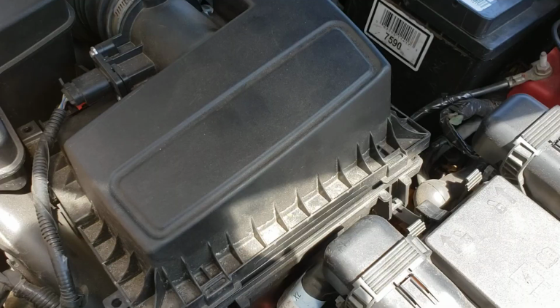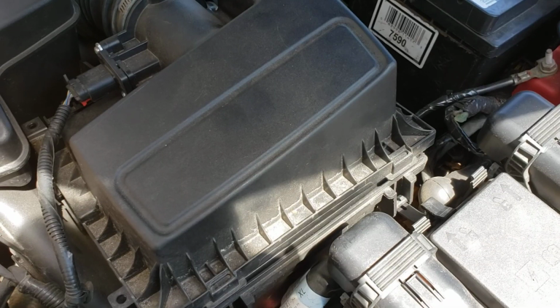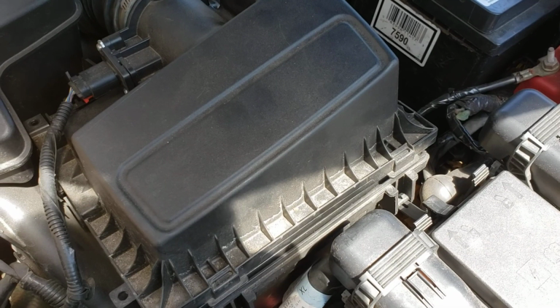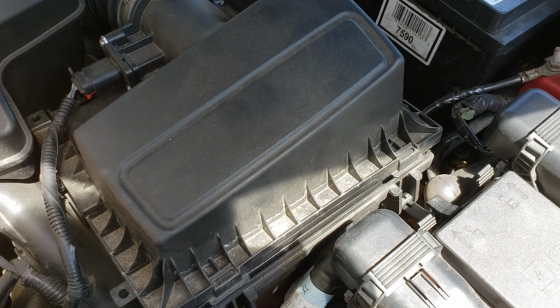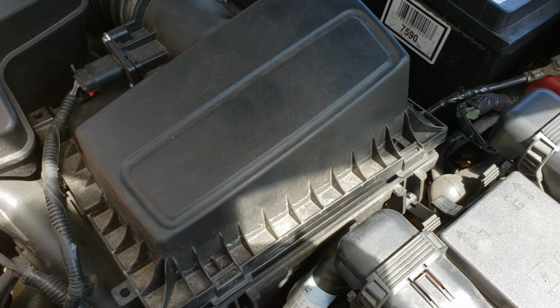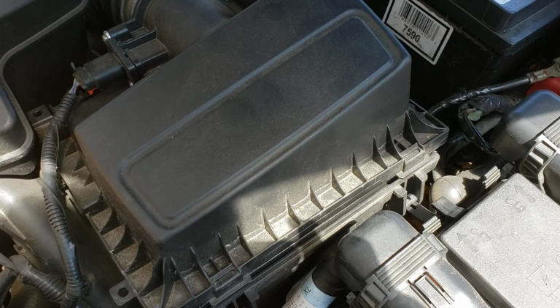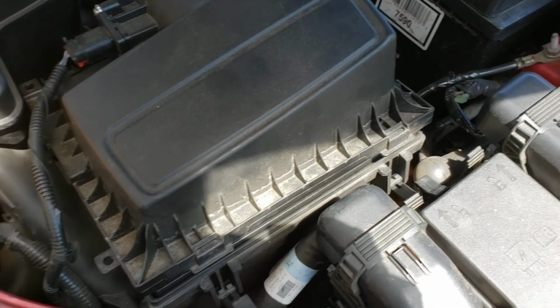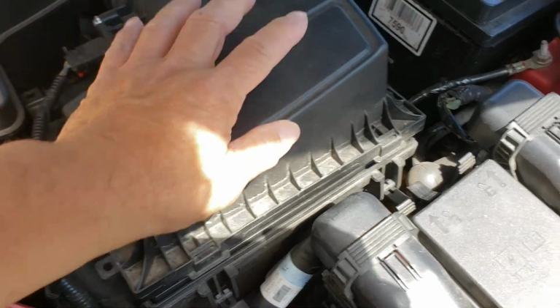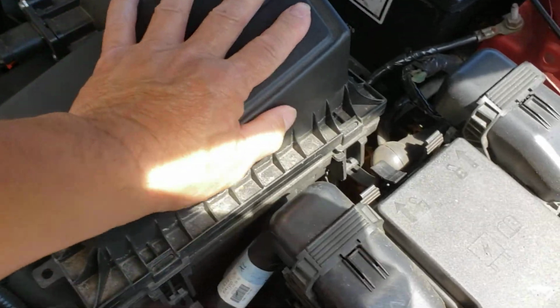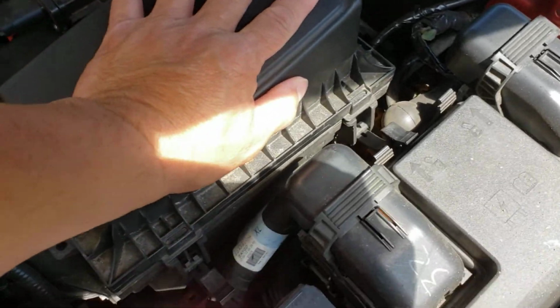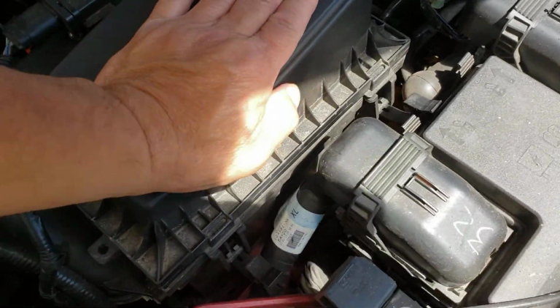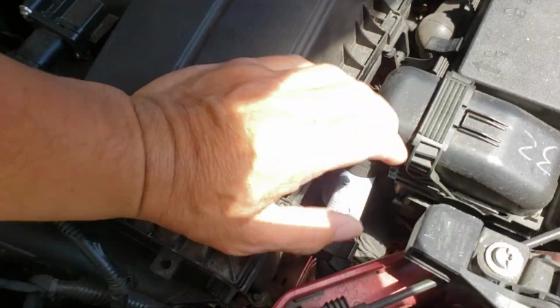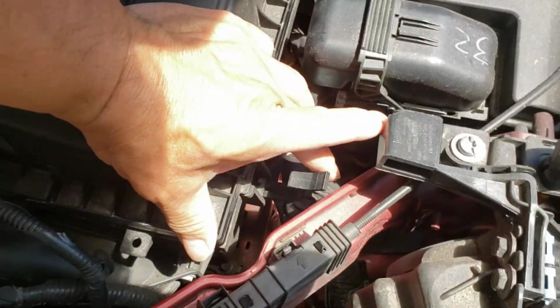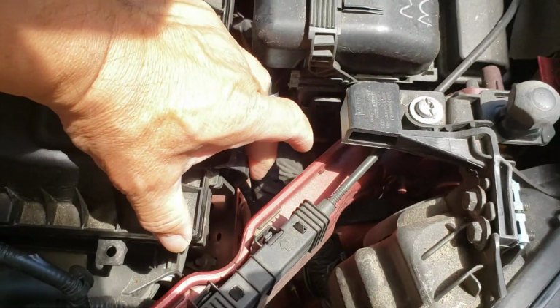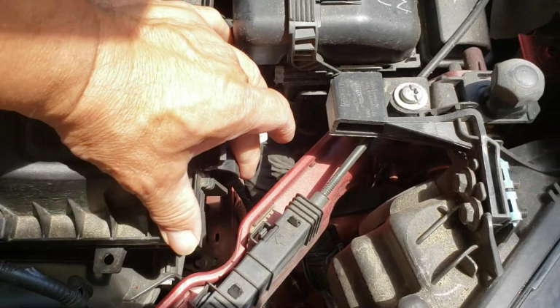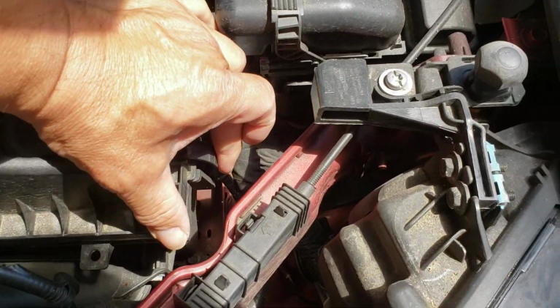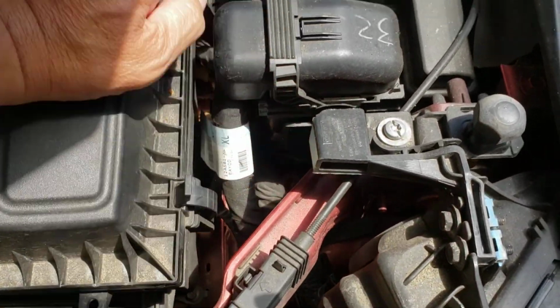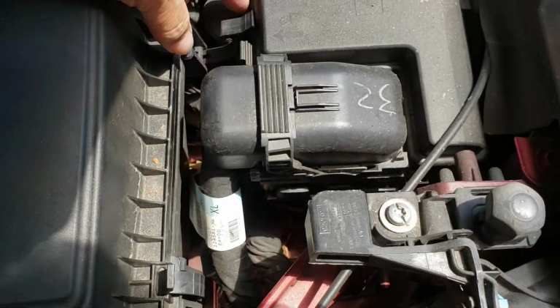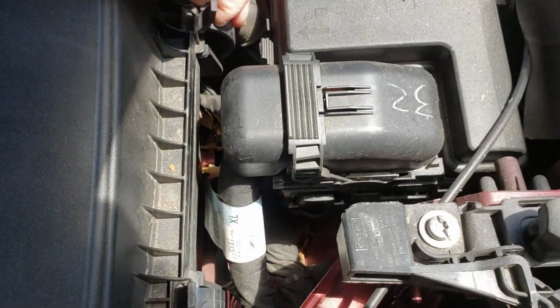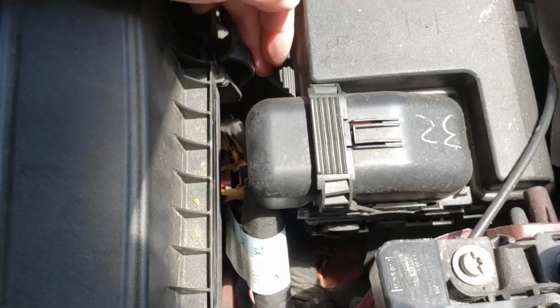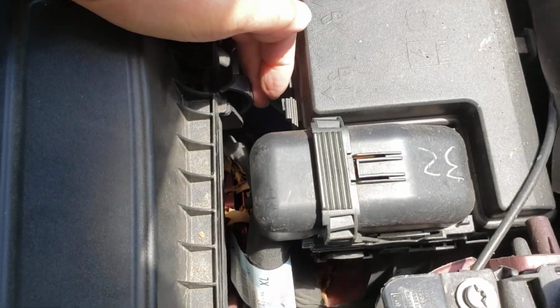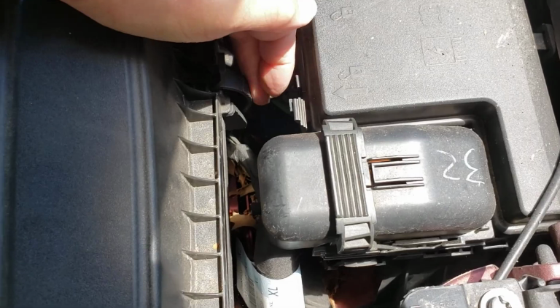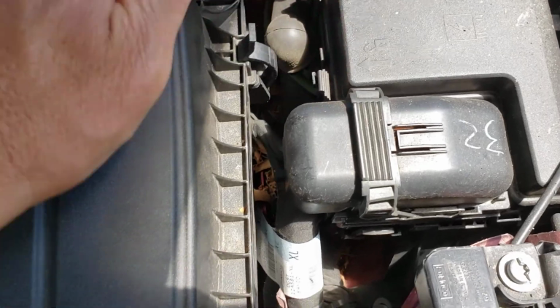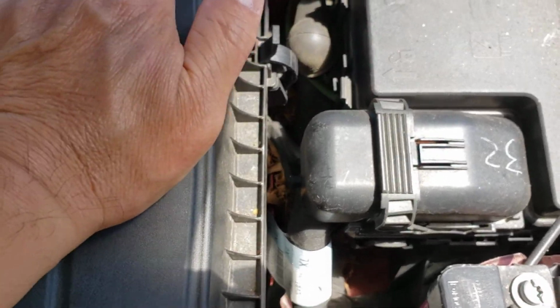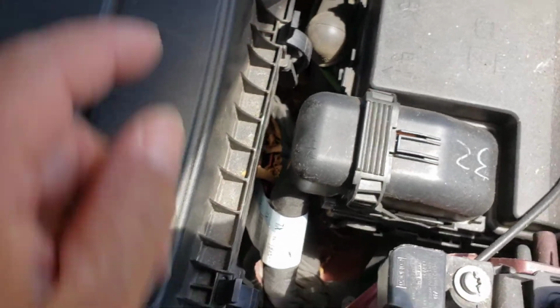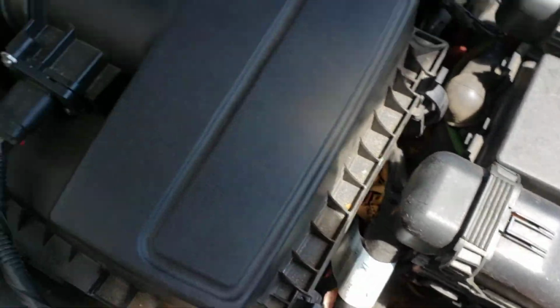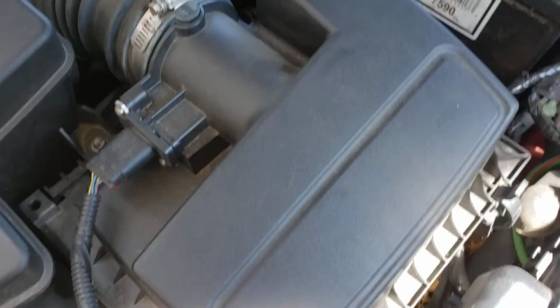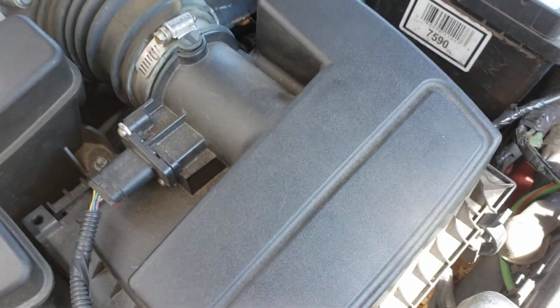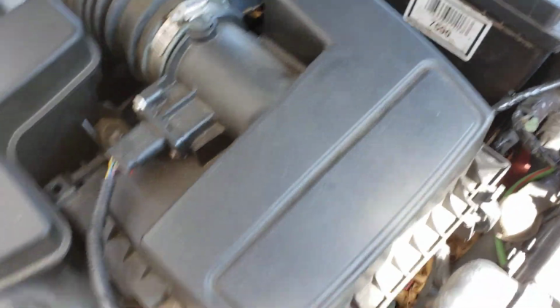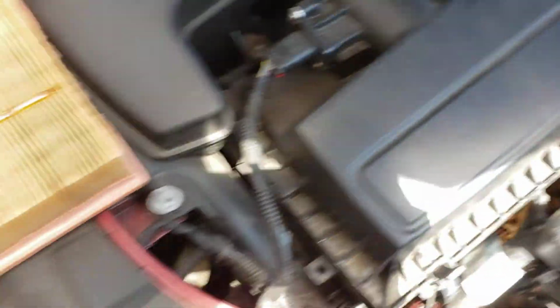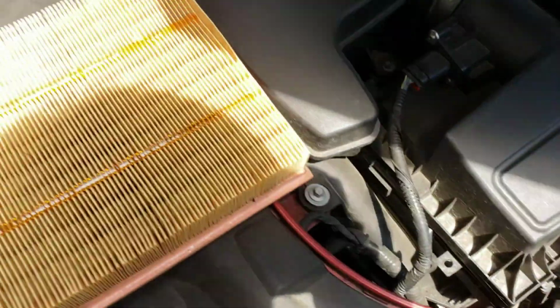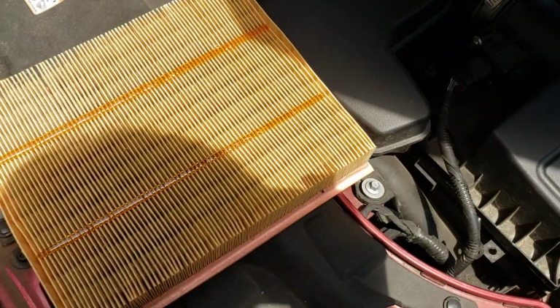Alright, once it goes in there, you're going to push it down and click it on — one, two. Alright, you're all set. Here we go.